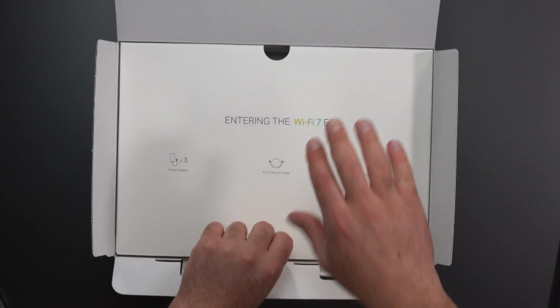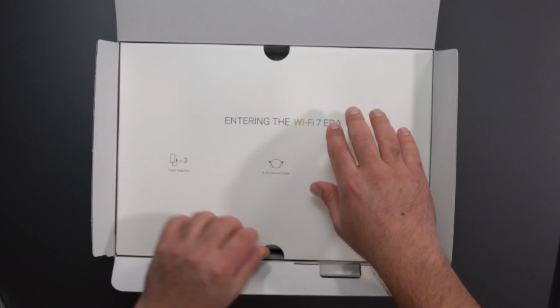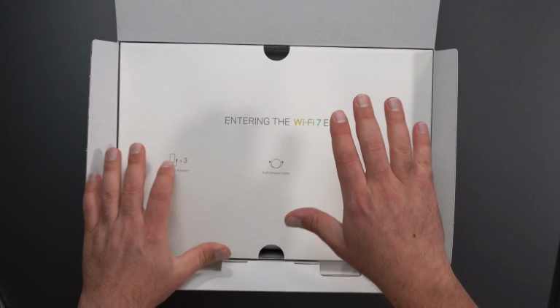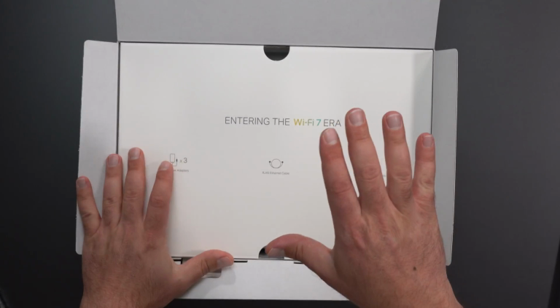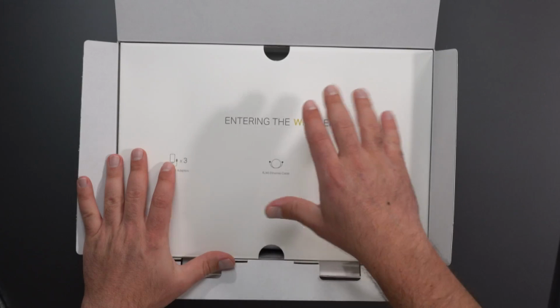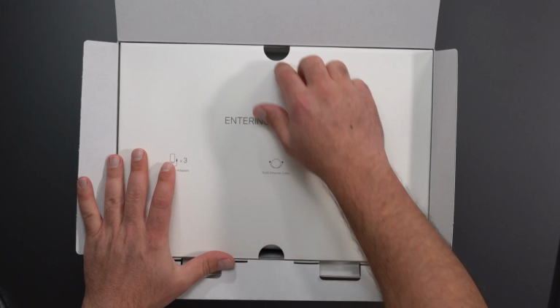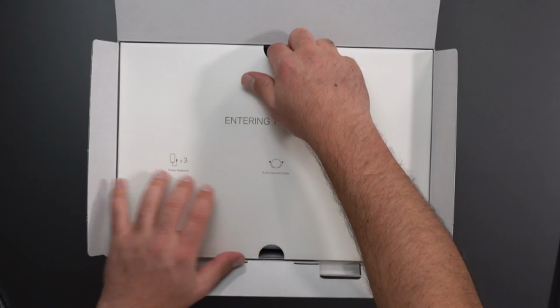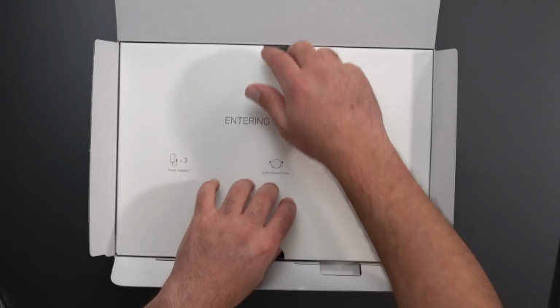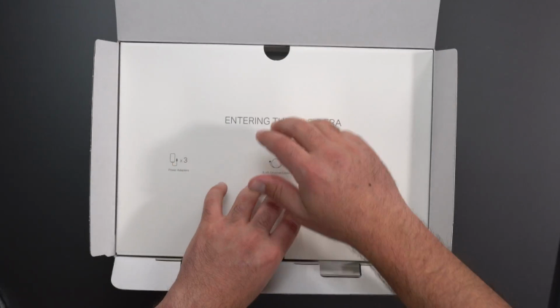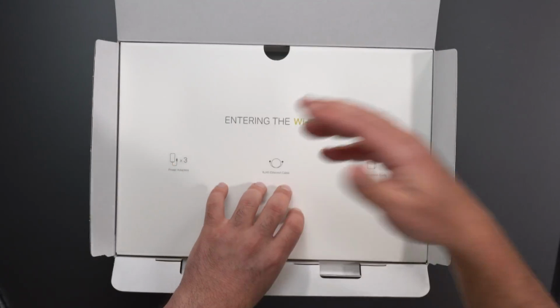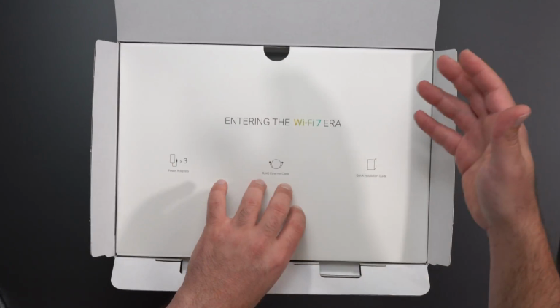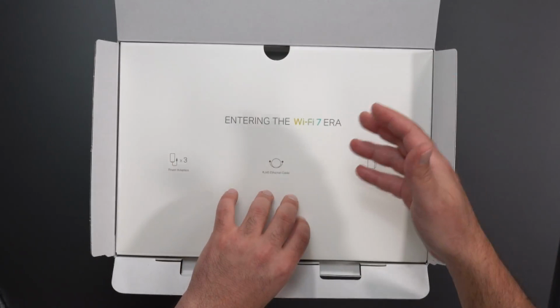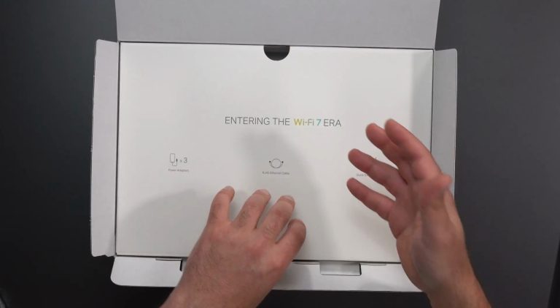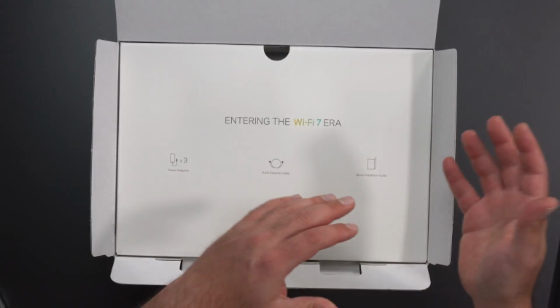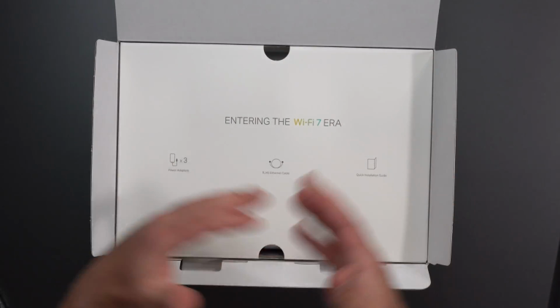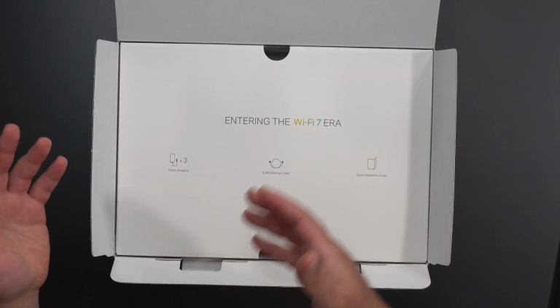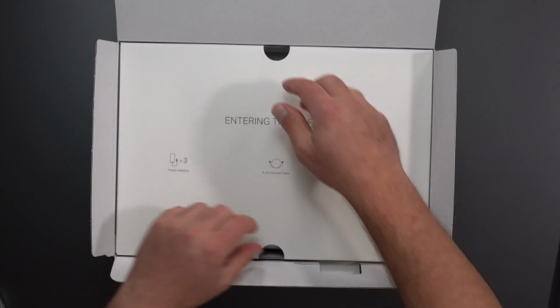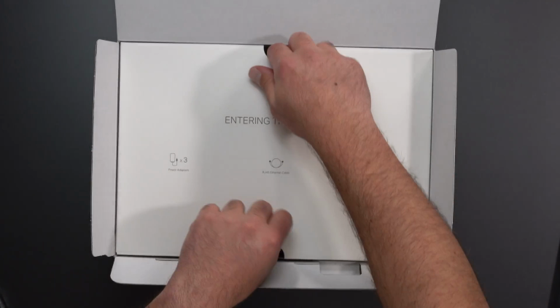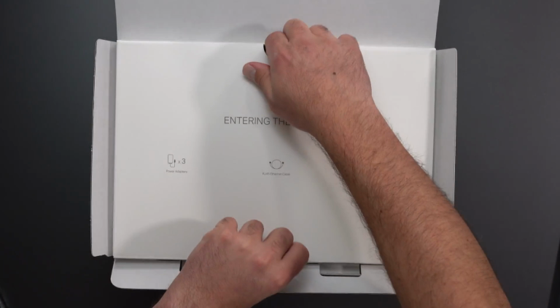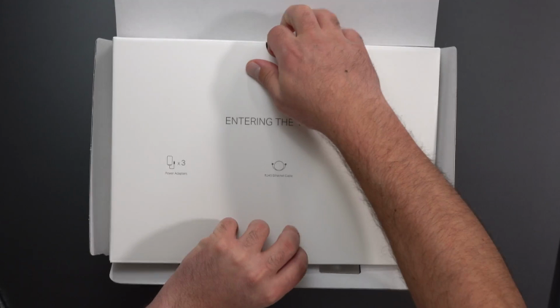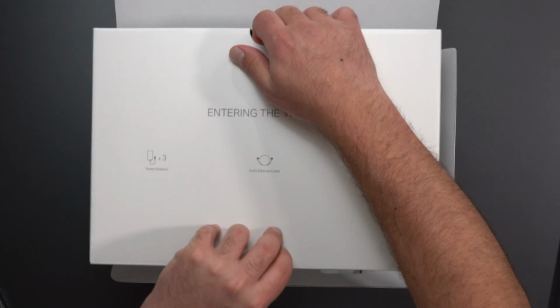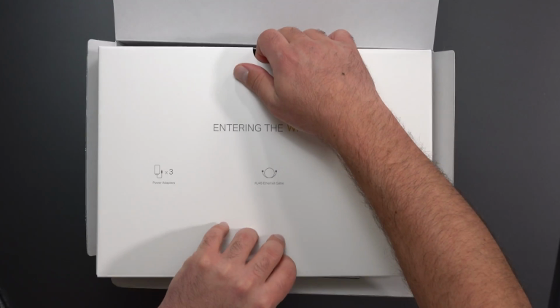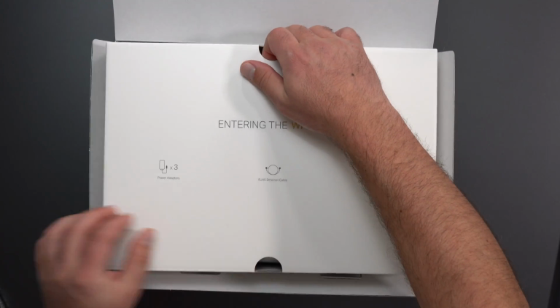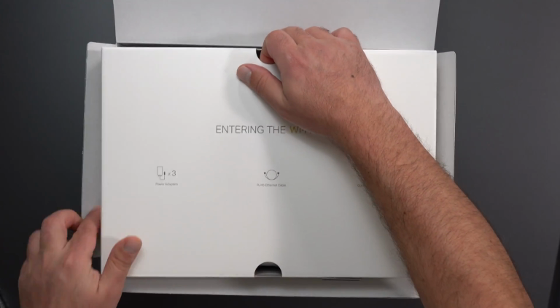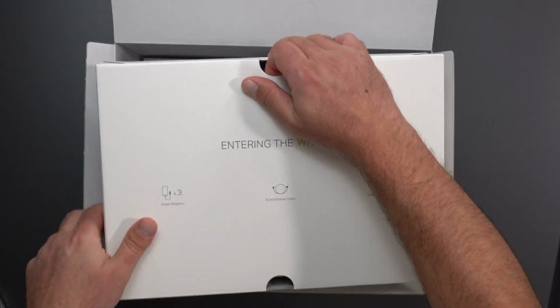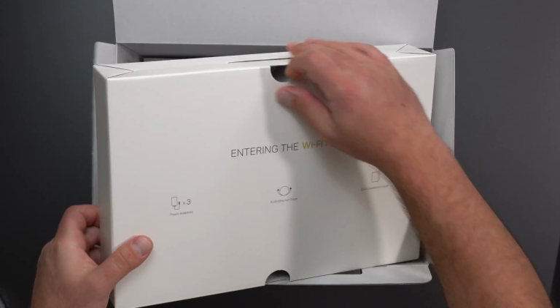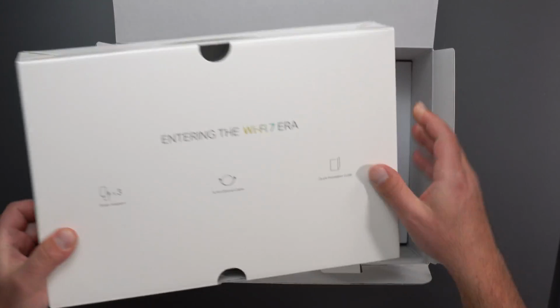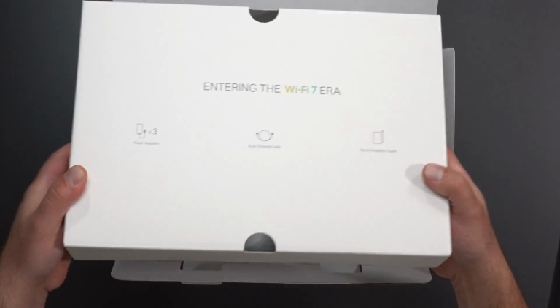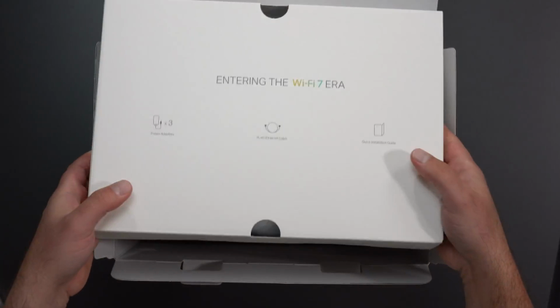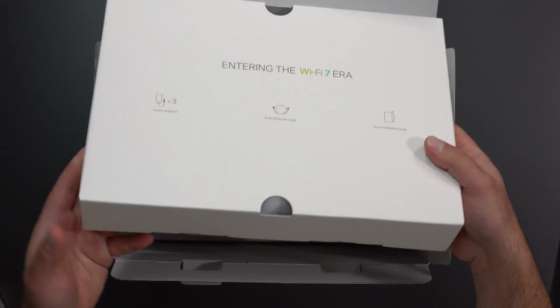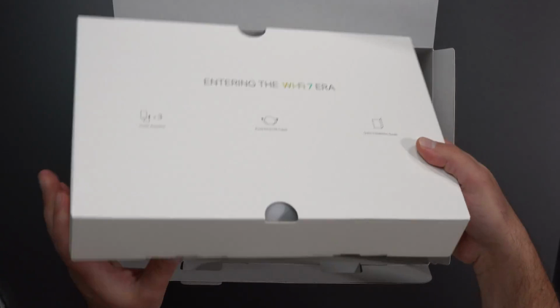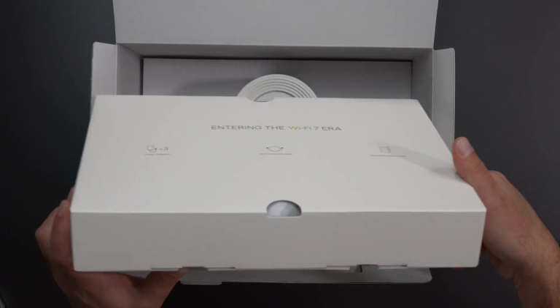One thing to note: you can get a Wi-Fi 7 mesh system even if you don't have Wi-Fi 7 devices. These things are backwards compatible with previous wireless standards.